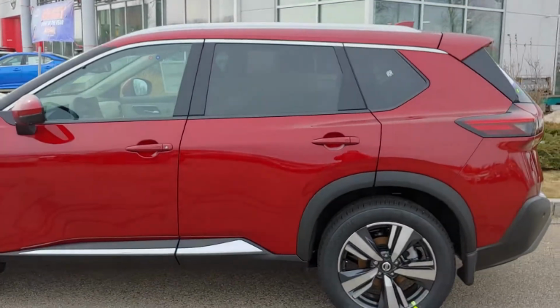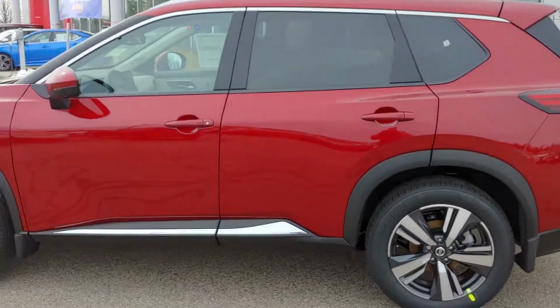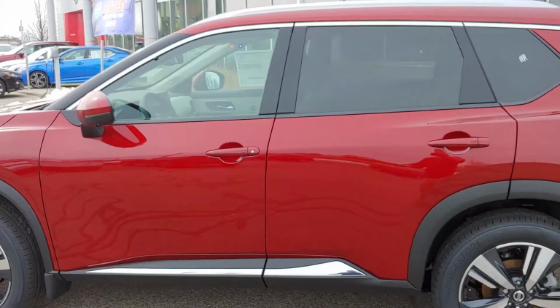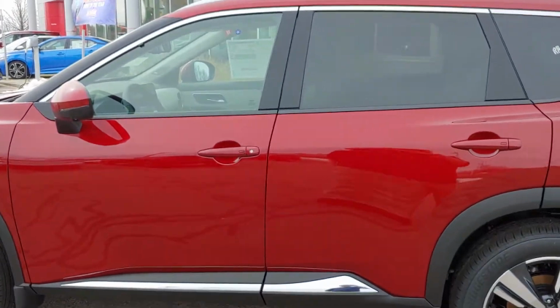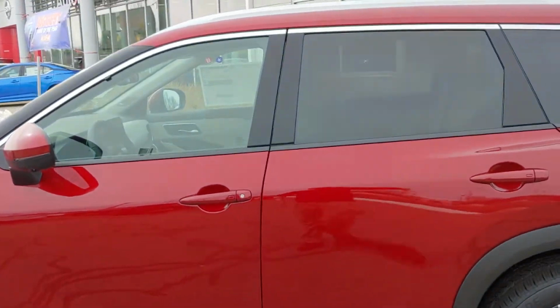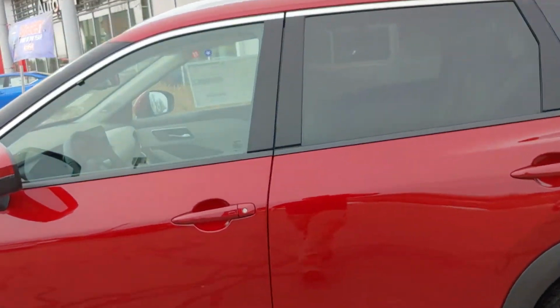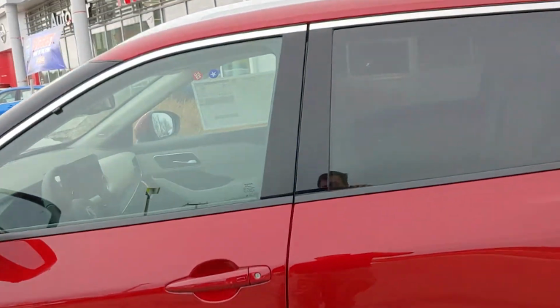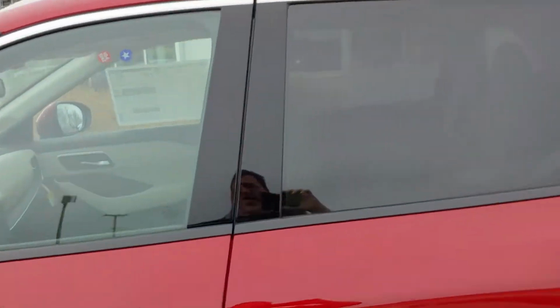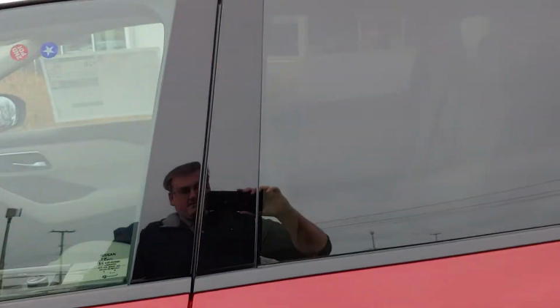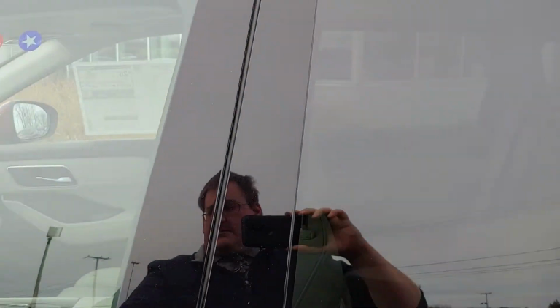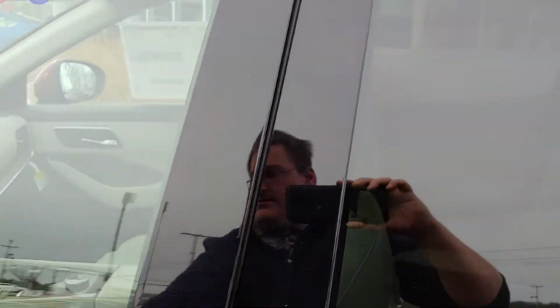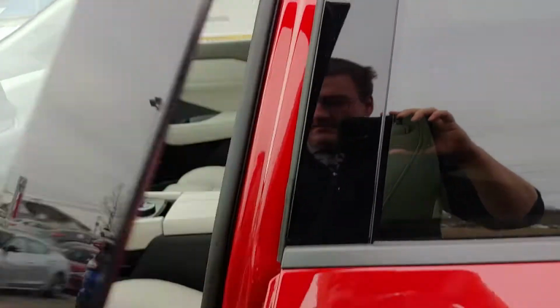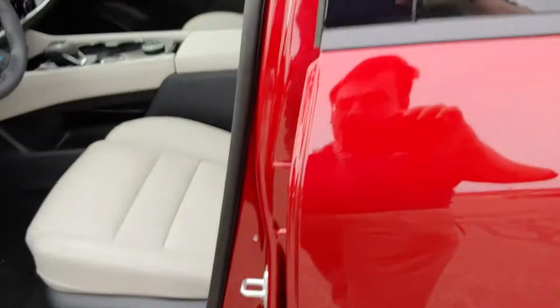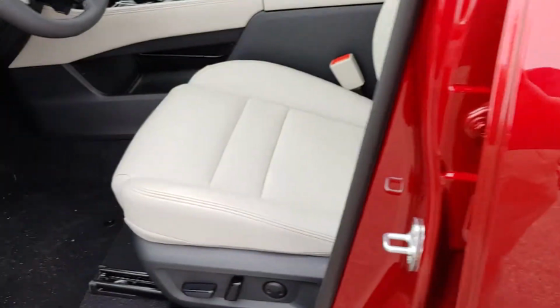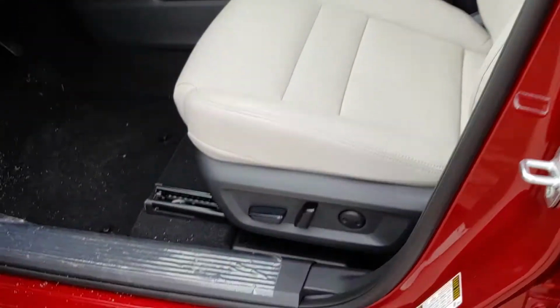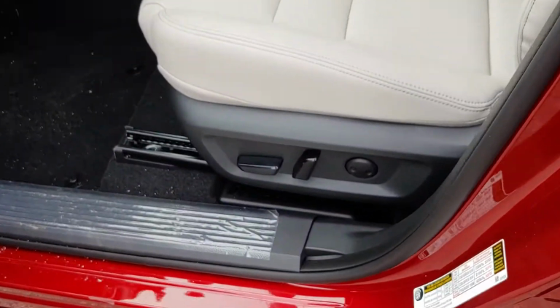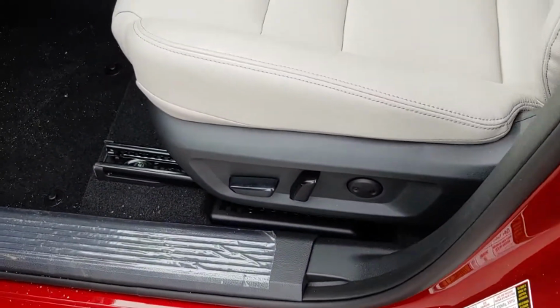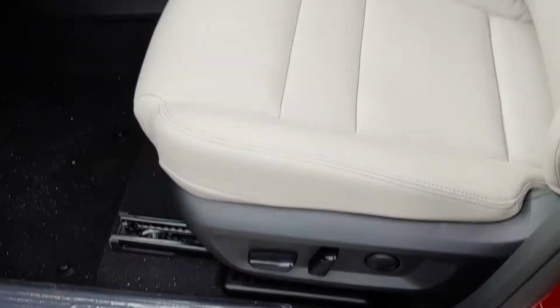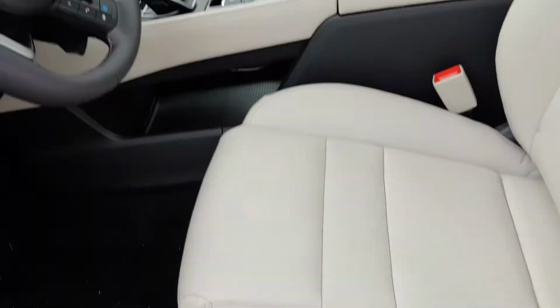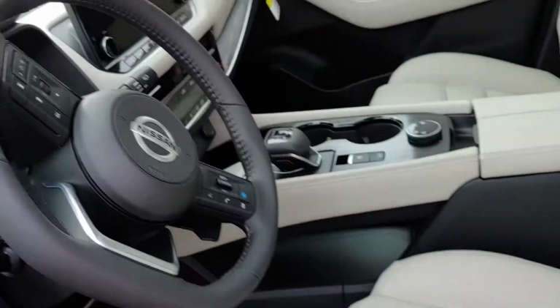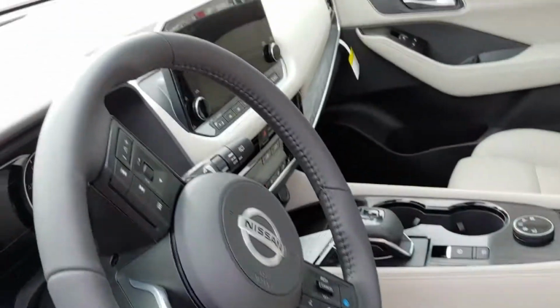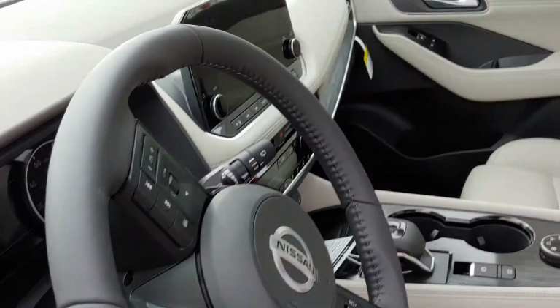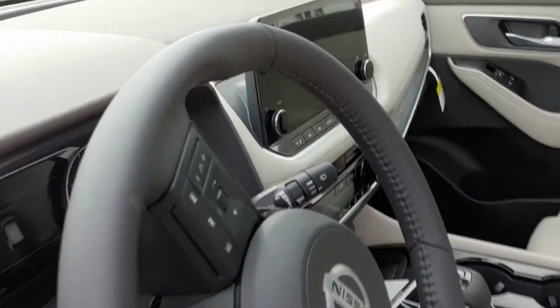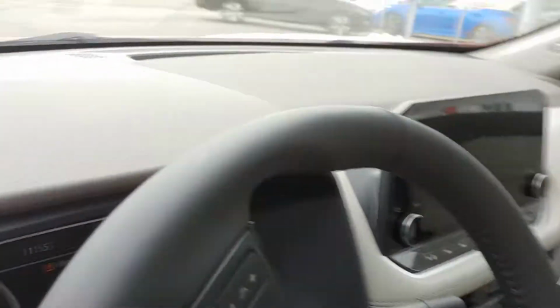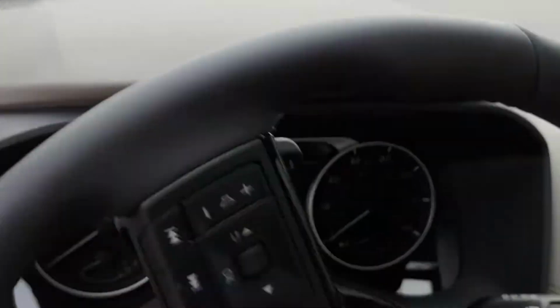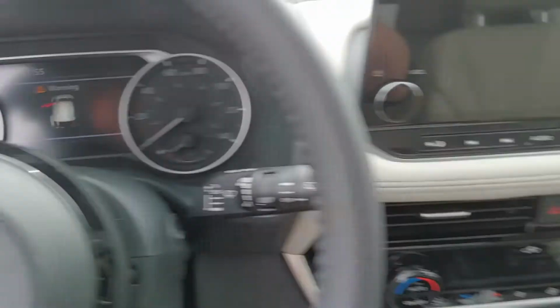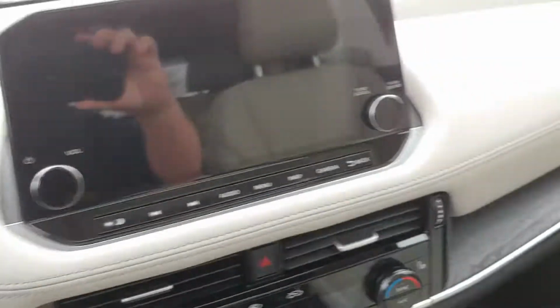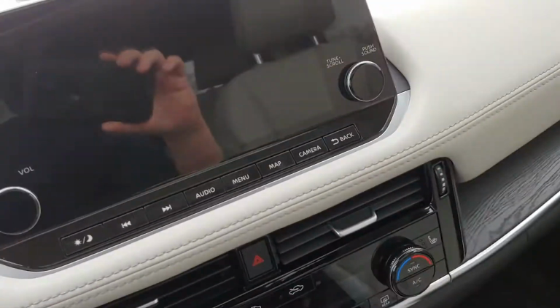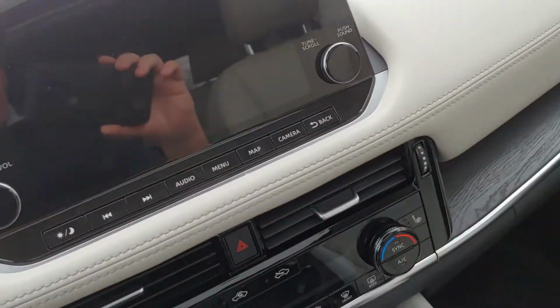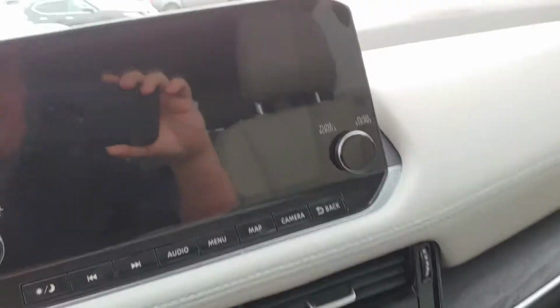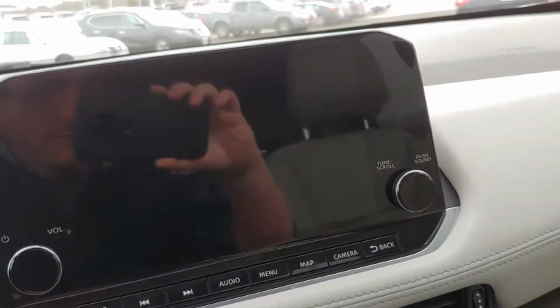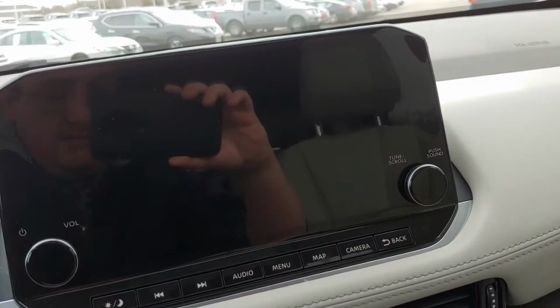Beautiful red color. So we're going to head right into the driver's side. Right there you have your power driver seat controls.